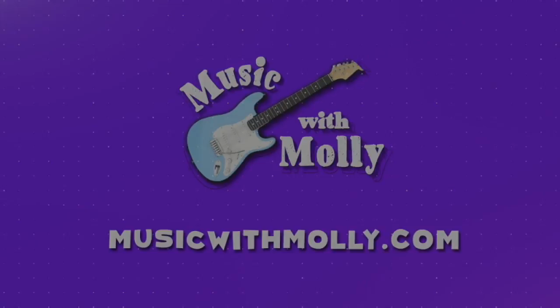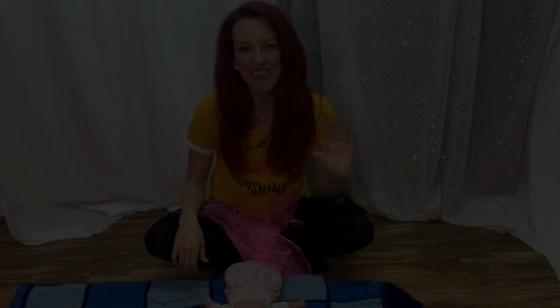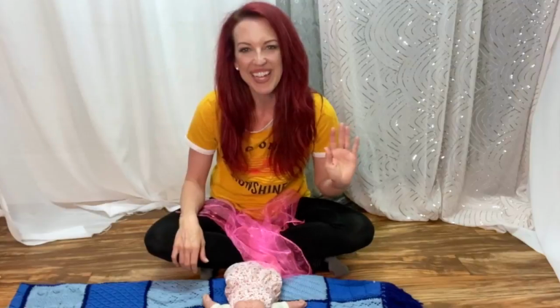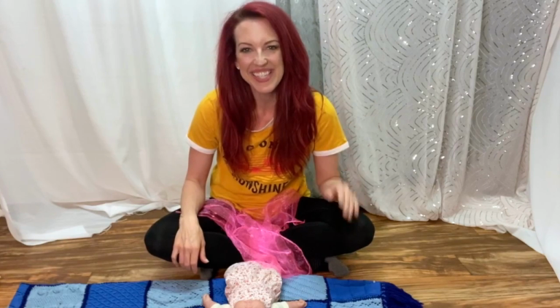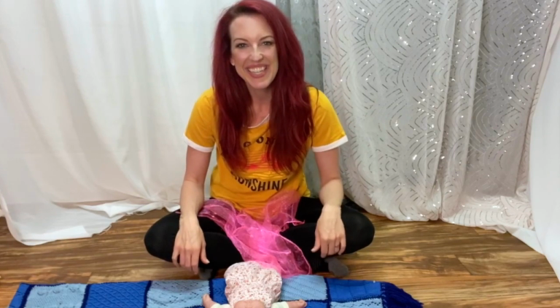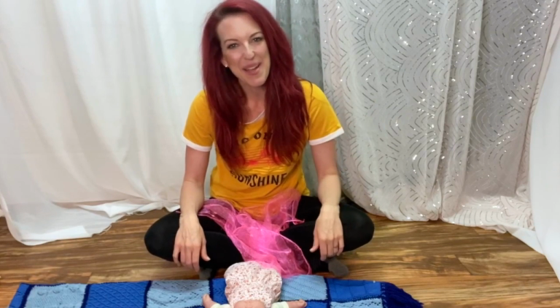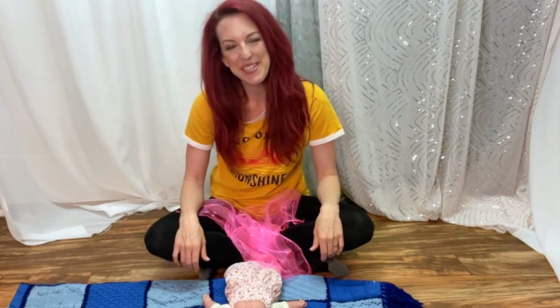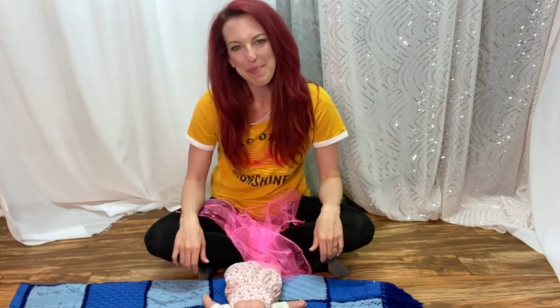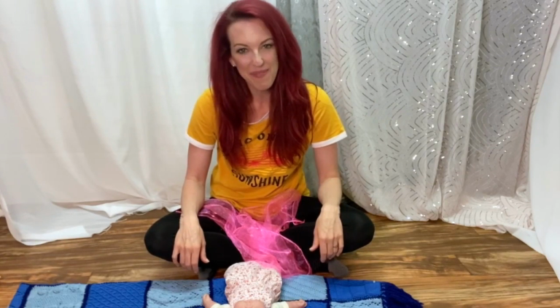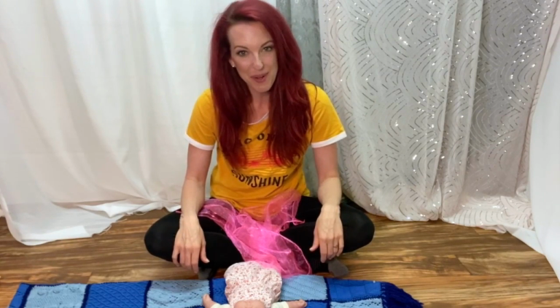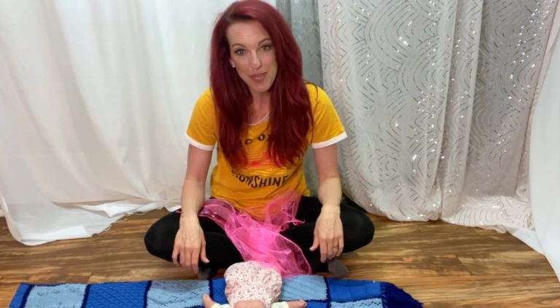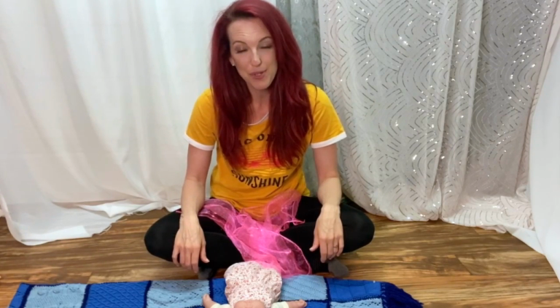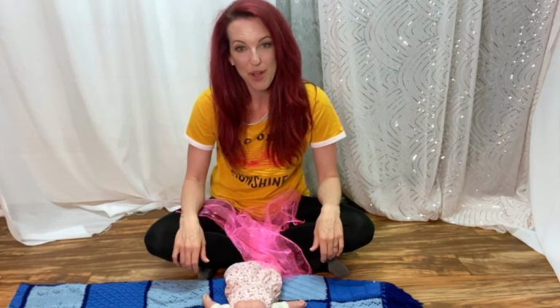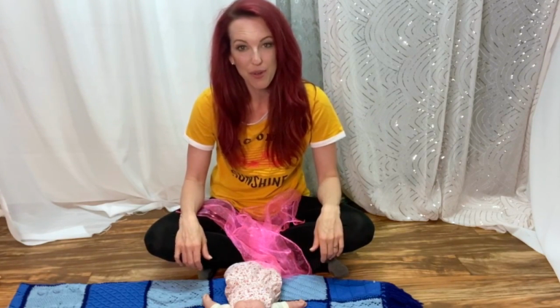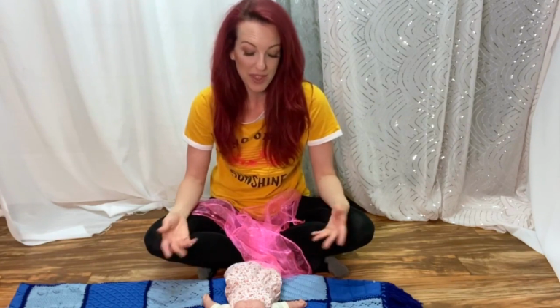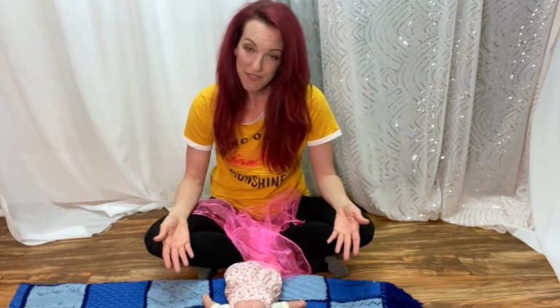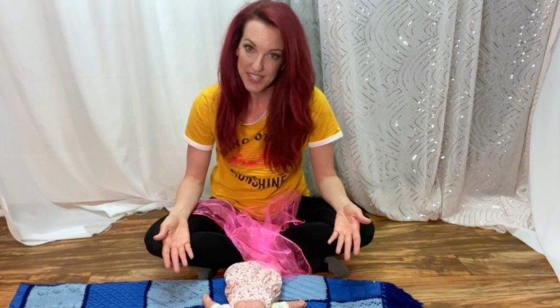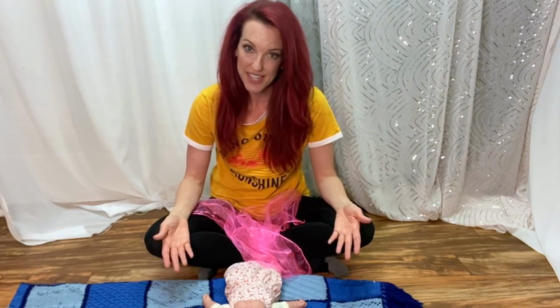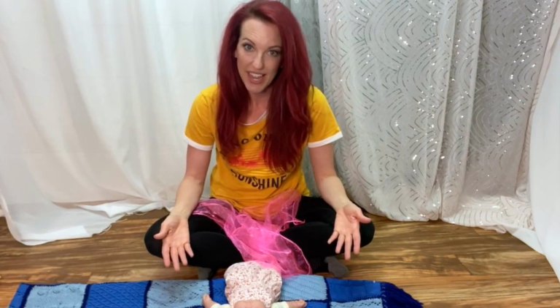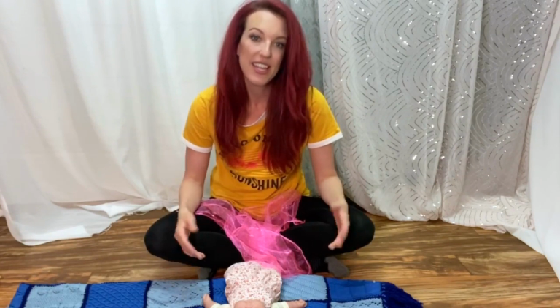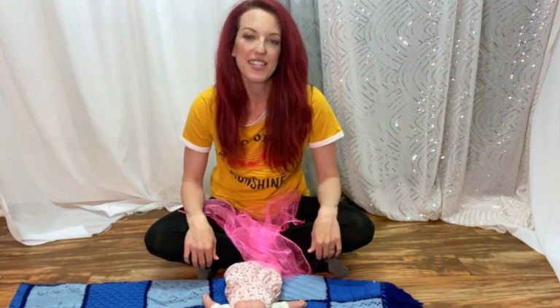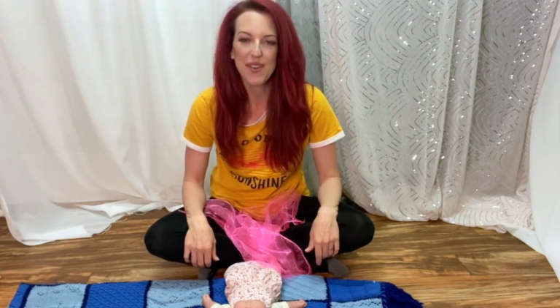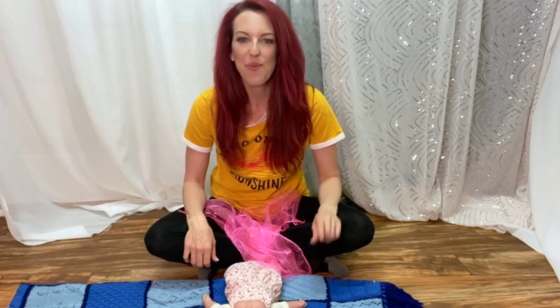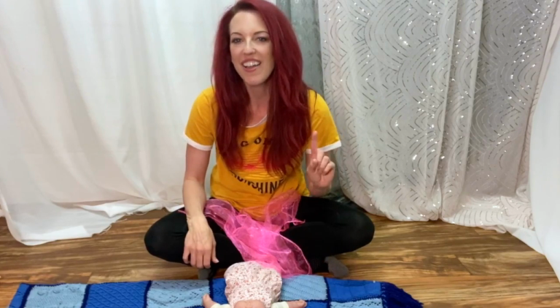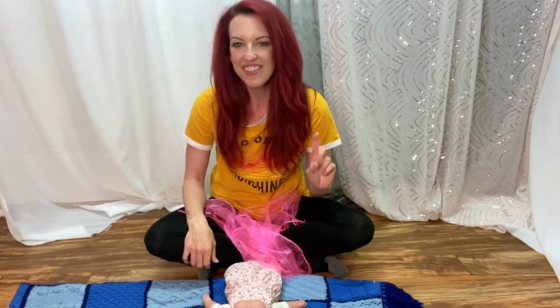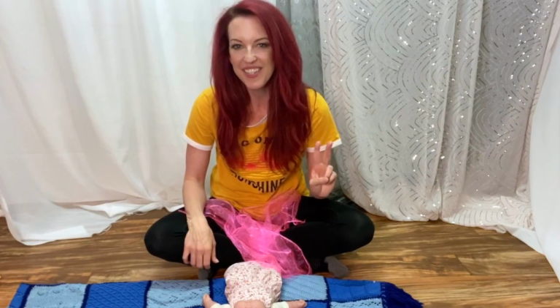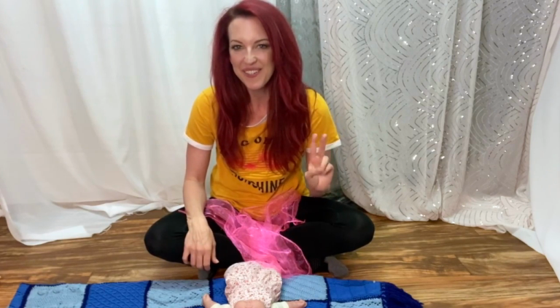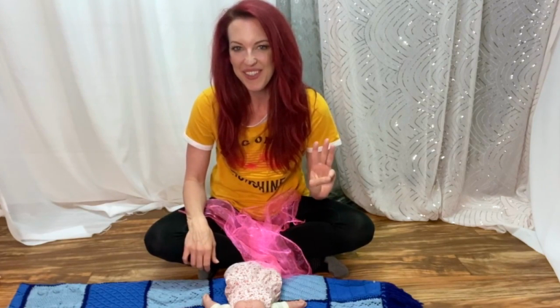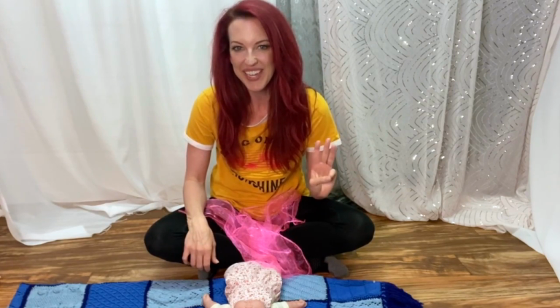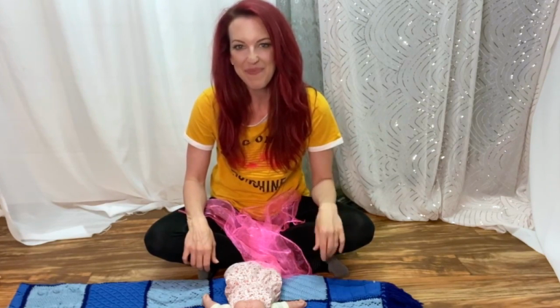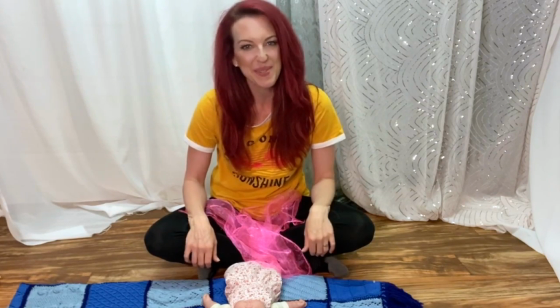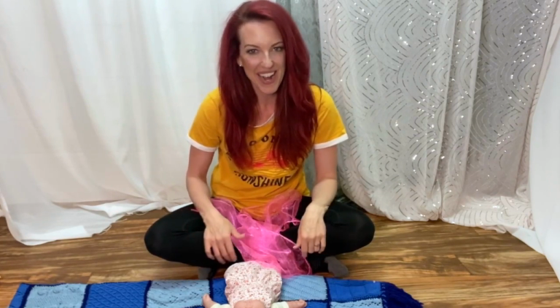Hey friends, I'm going to share my favorite peekaboo song with infants today. This is called One, Two, Three, Surprise.